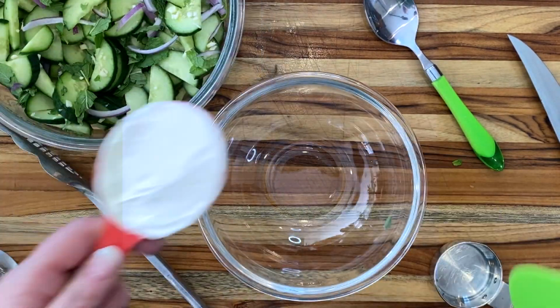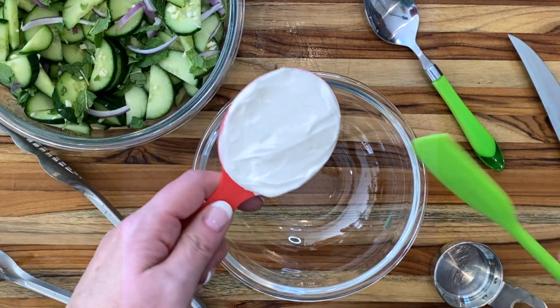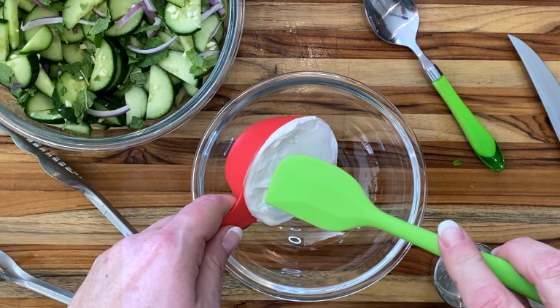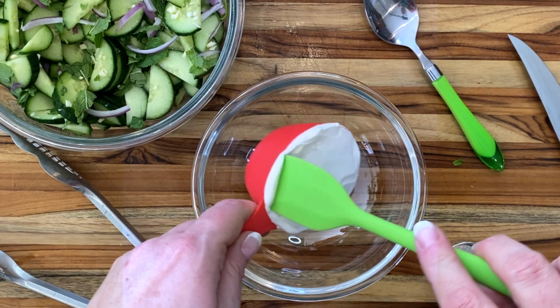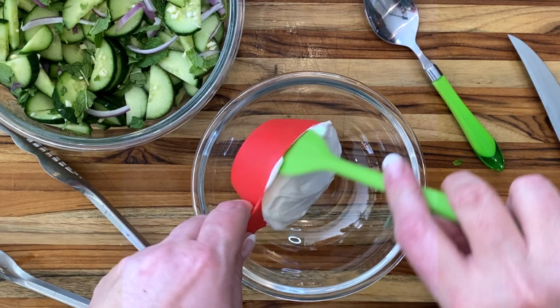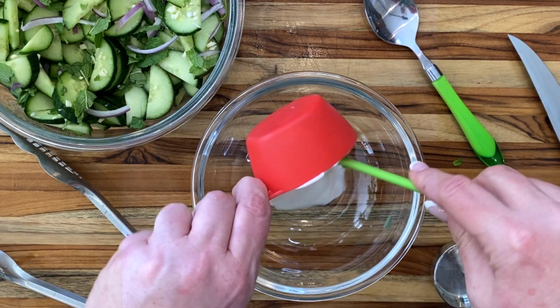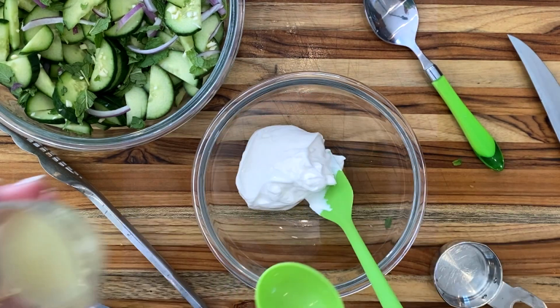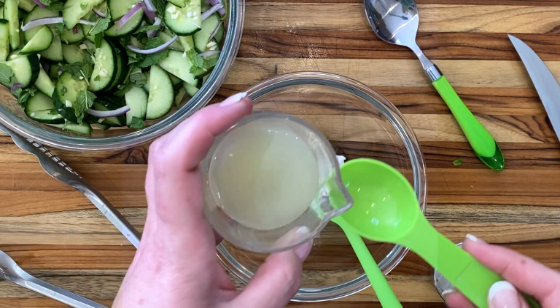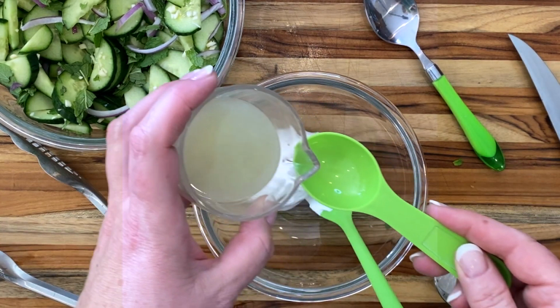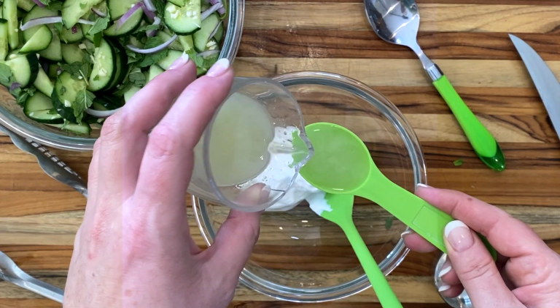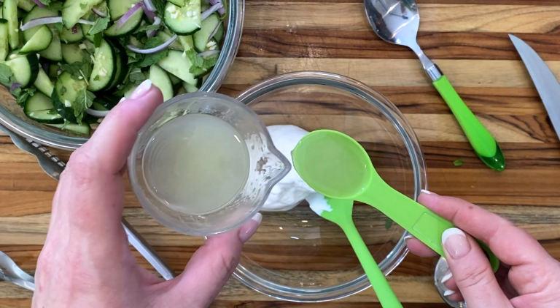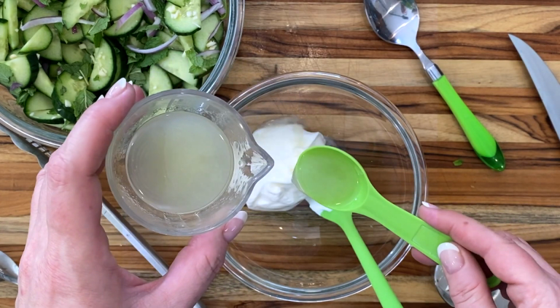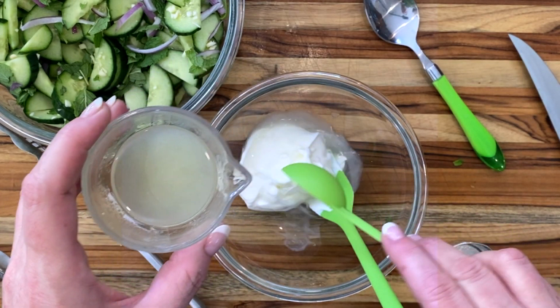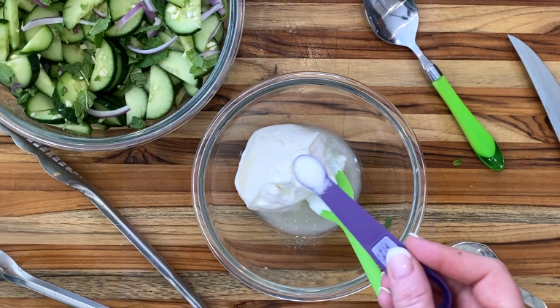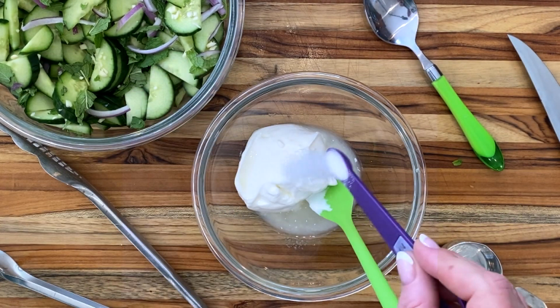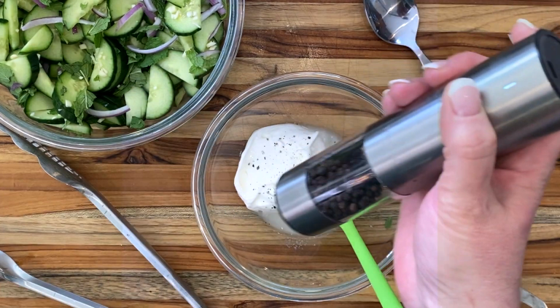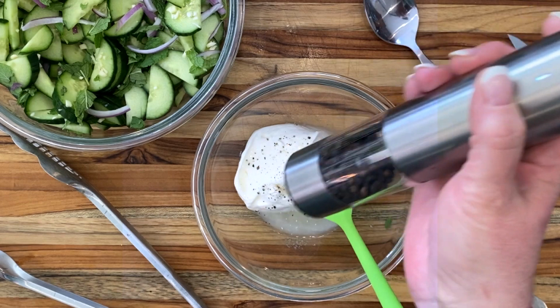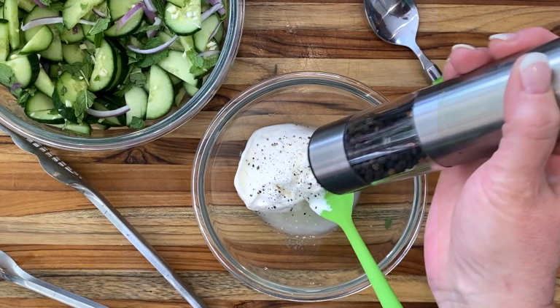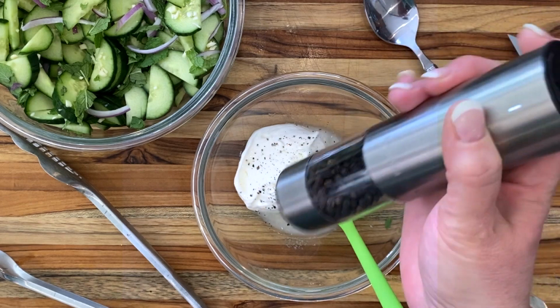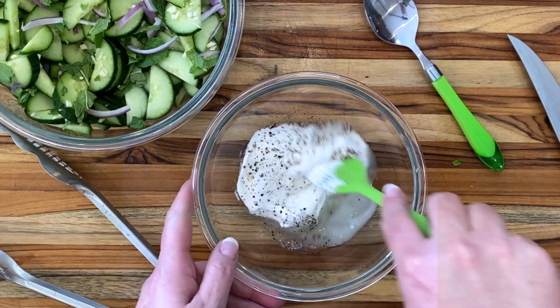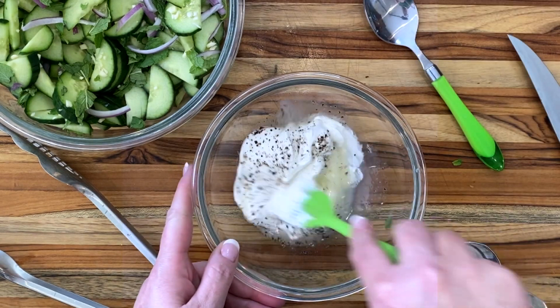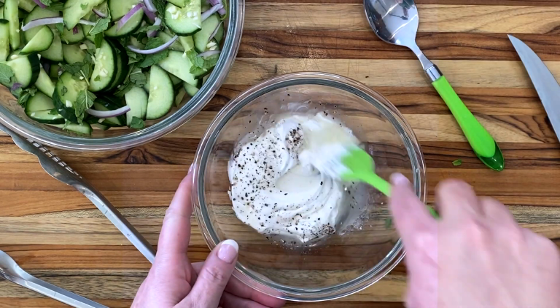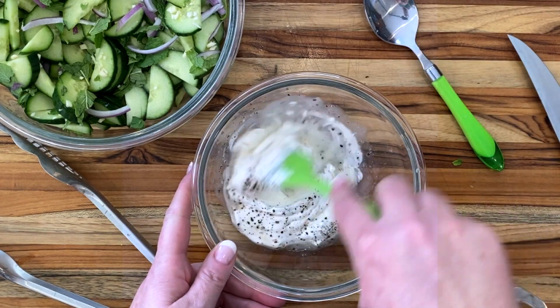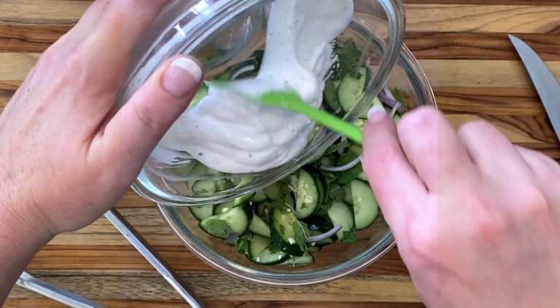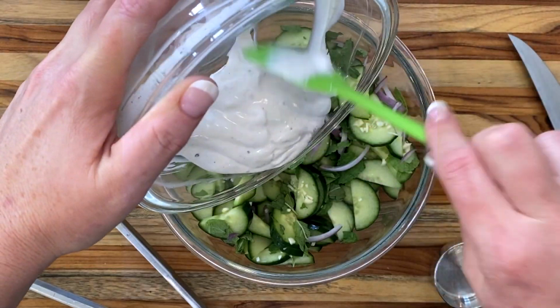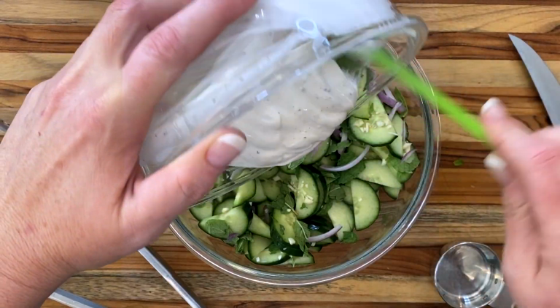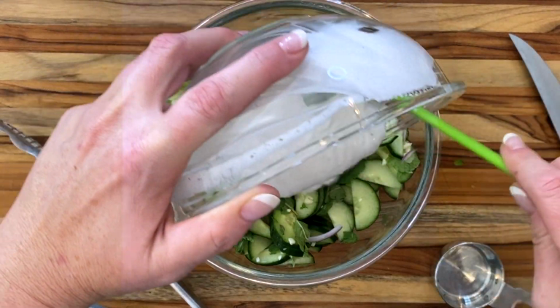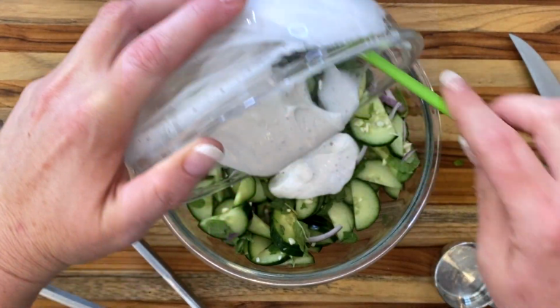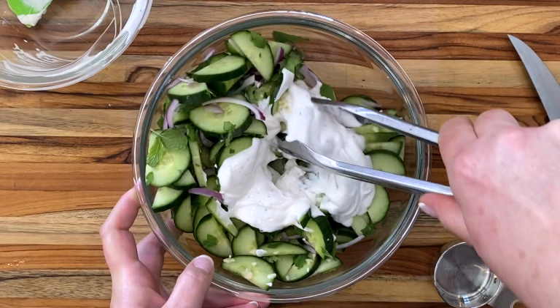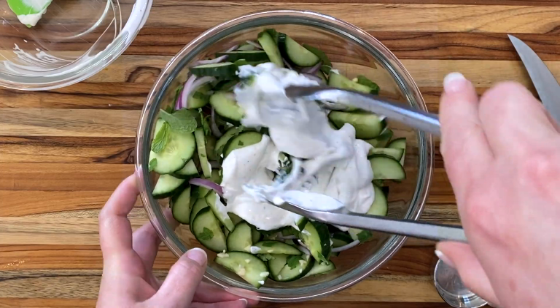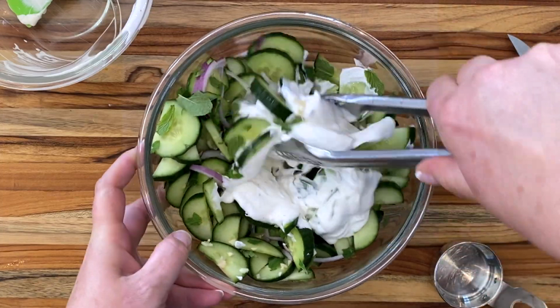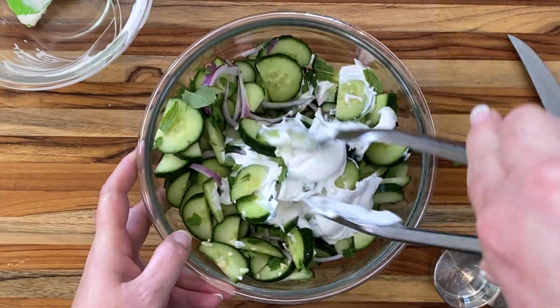Now for the dressing. A half cup of sour cream or your go-to plain yogurt. A tablespoon of lime juice — fresh is best, but I'm not going to judge you for a handy bottle in the fridge. Same goes for the pepper: freshly ground or from a shaker. A quarter teaspoon of pepper and a quarter teaspoon of salt, too. Add that to the cucumber.